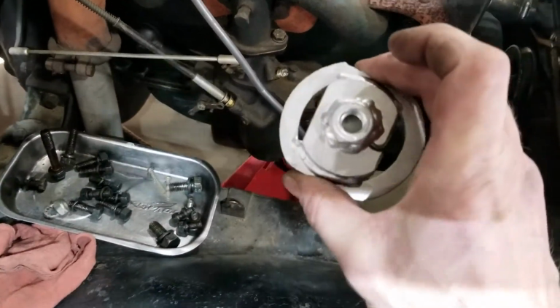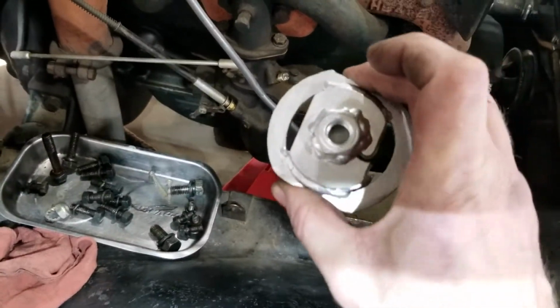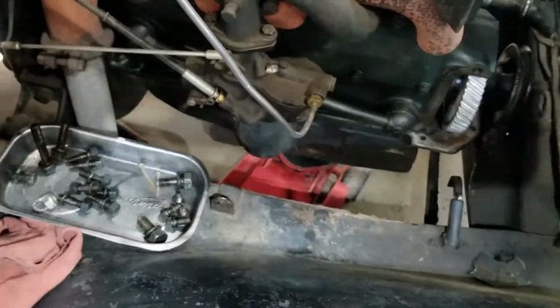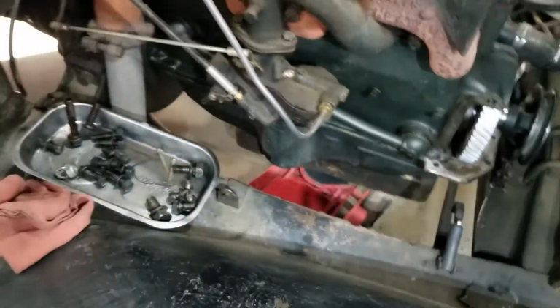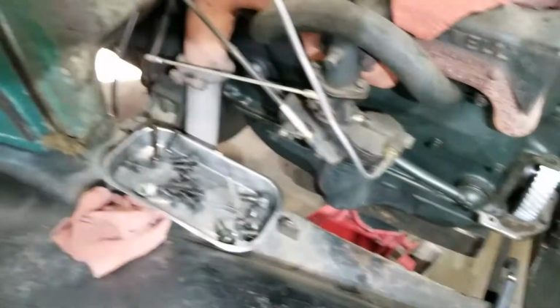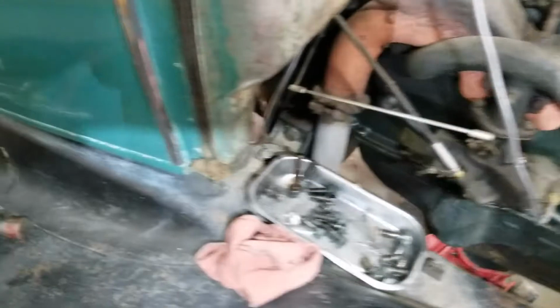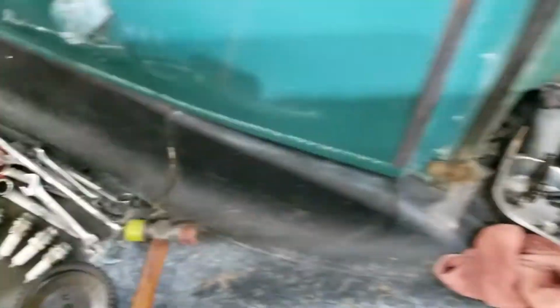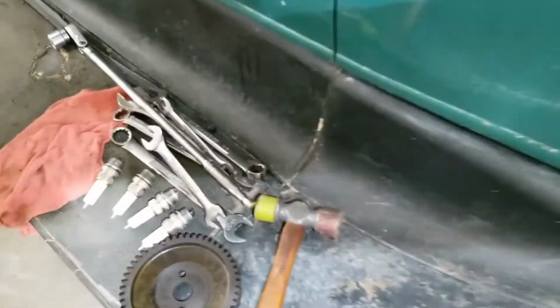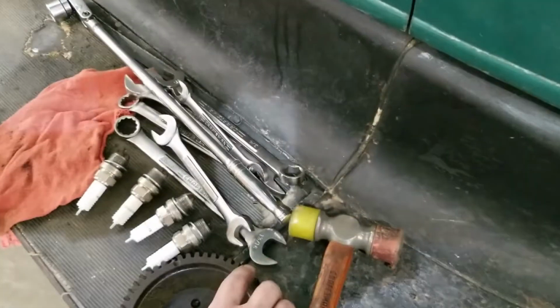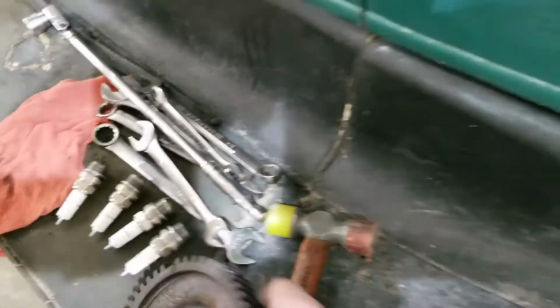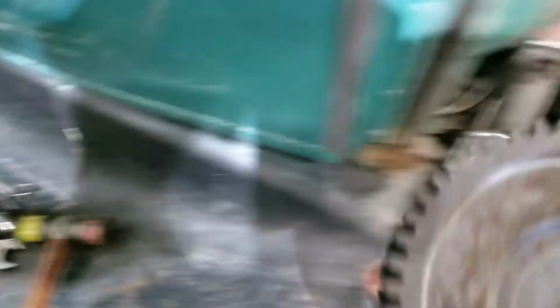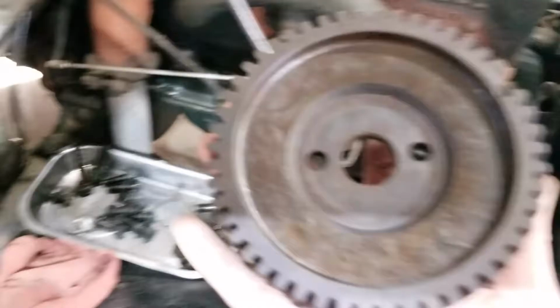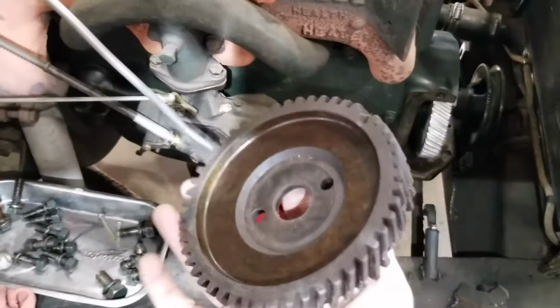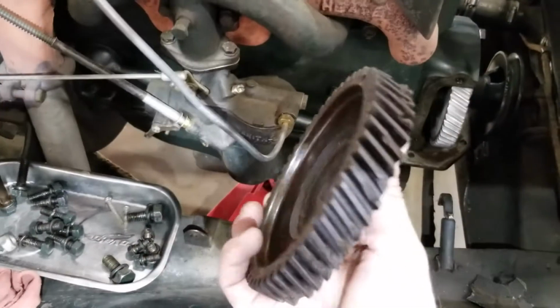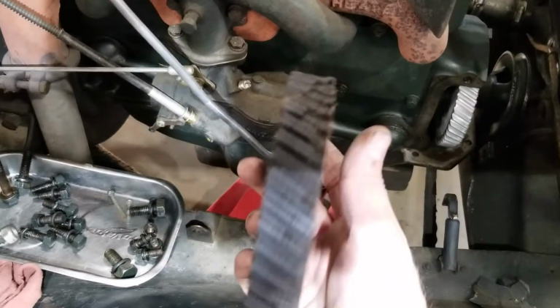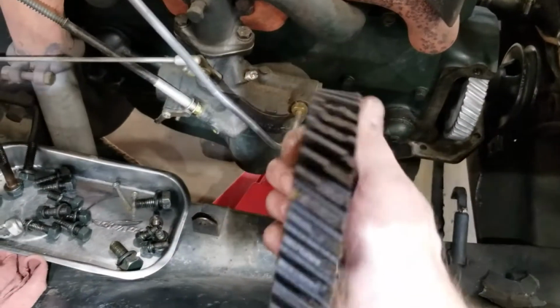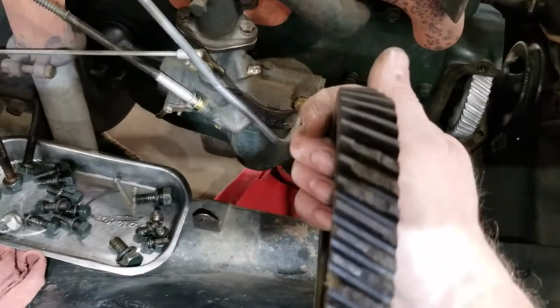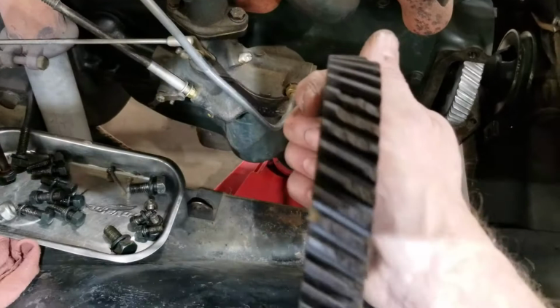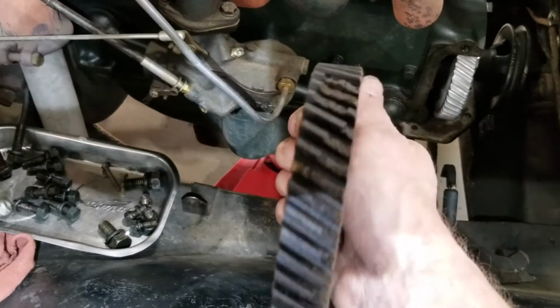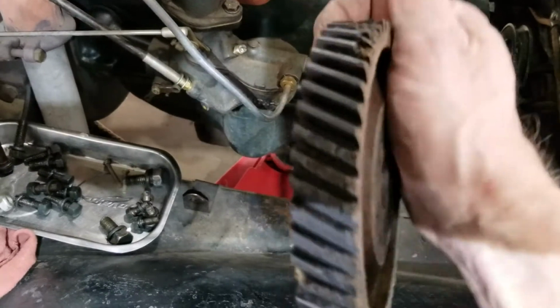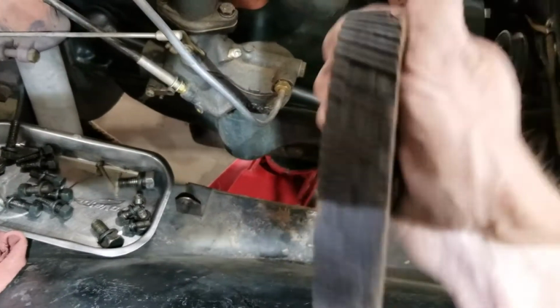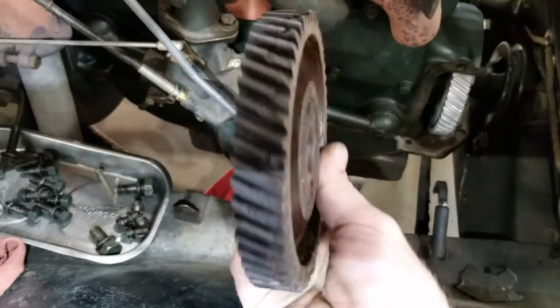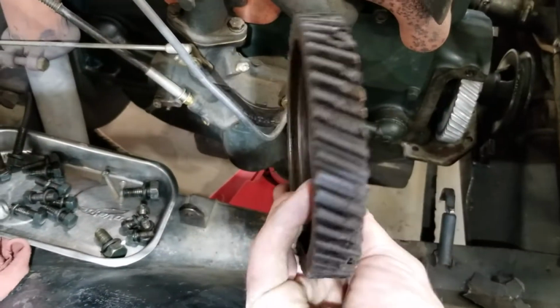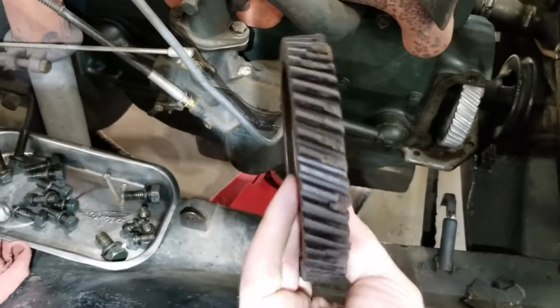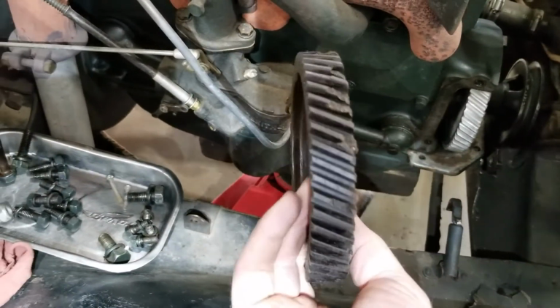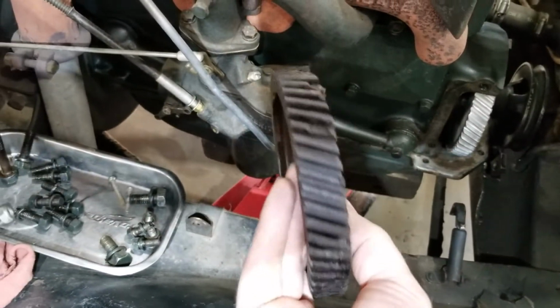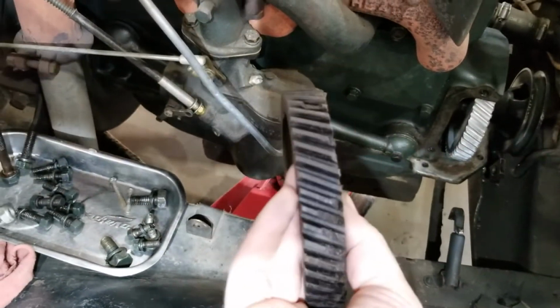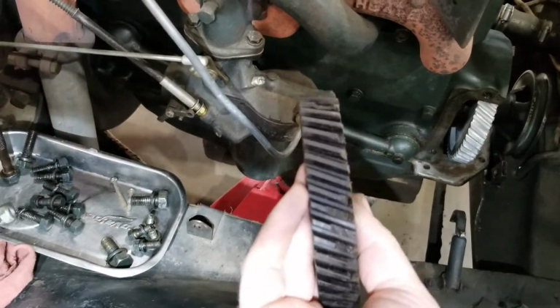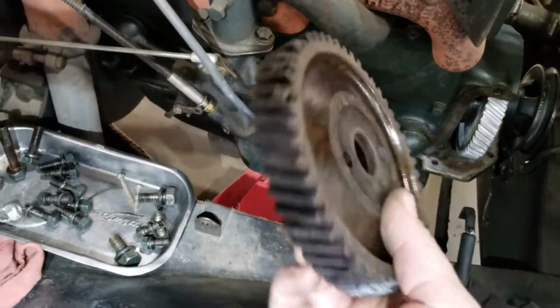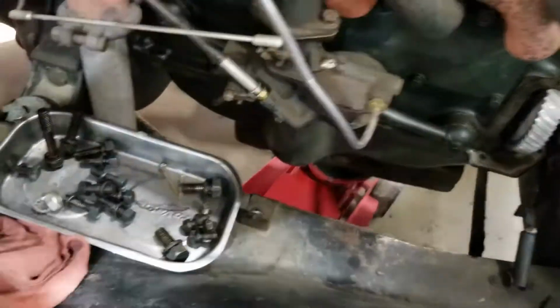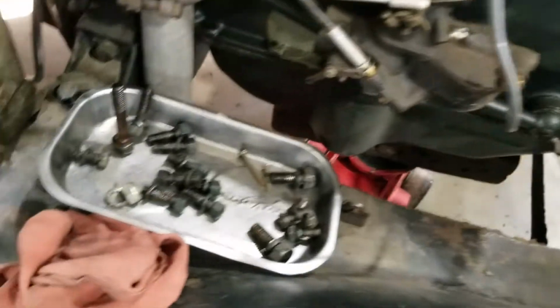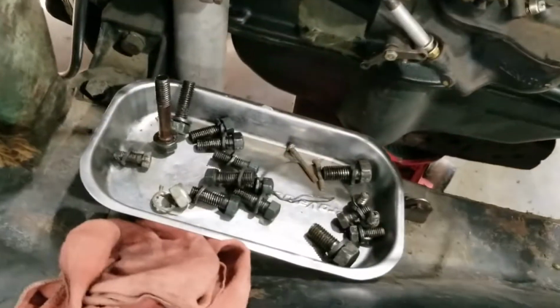You can get those online — they're all over. This here was the old gear. Take a look at it — you can tell it was stripped.